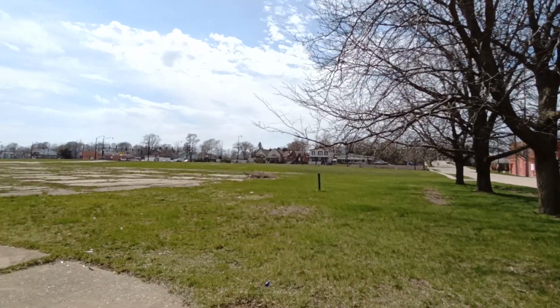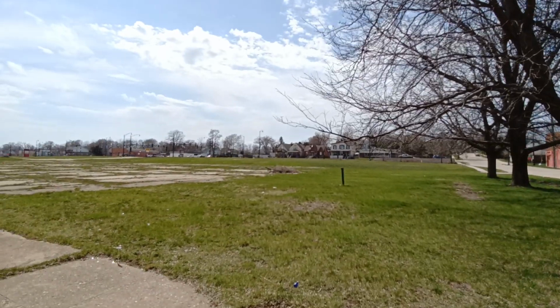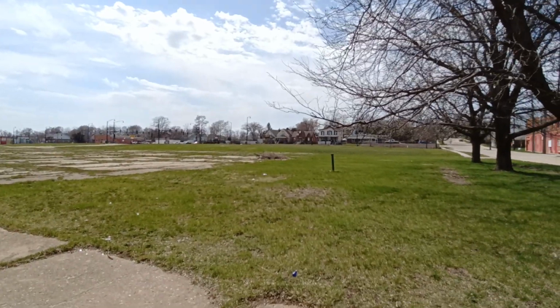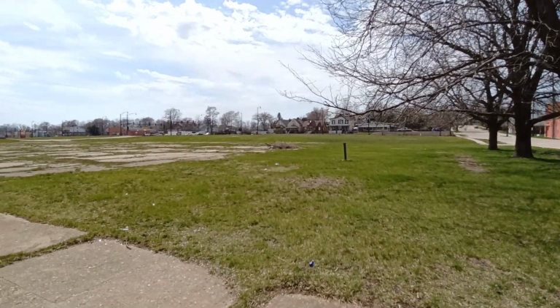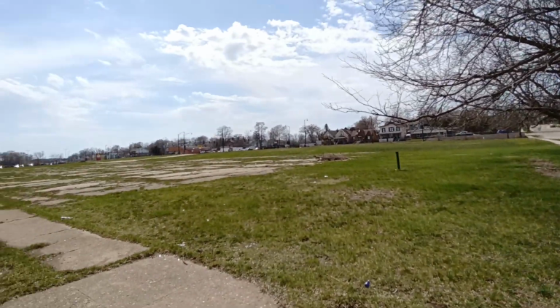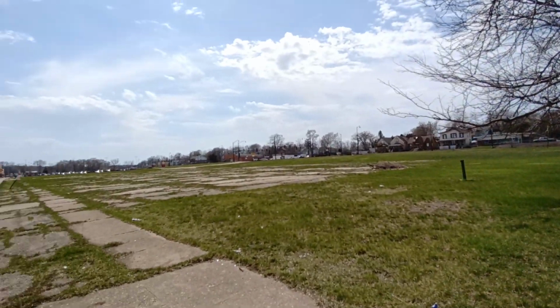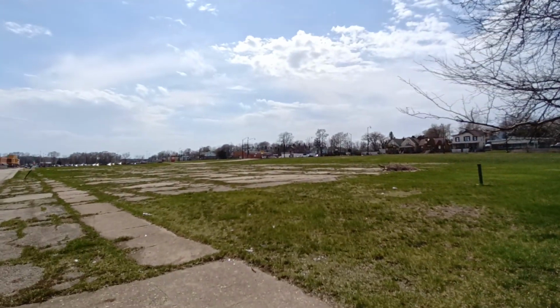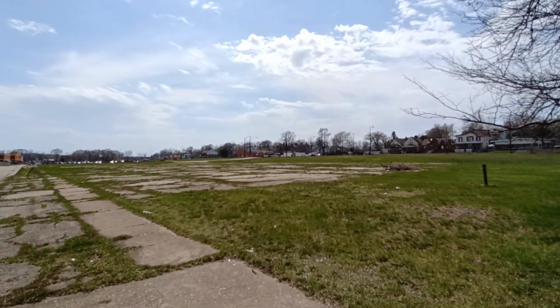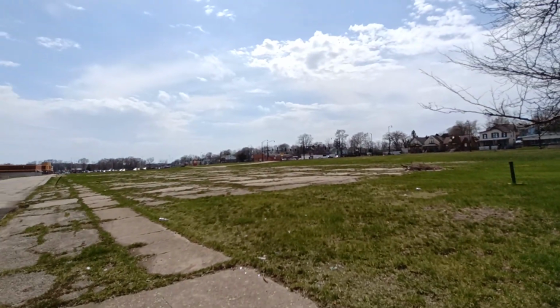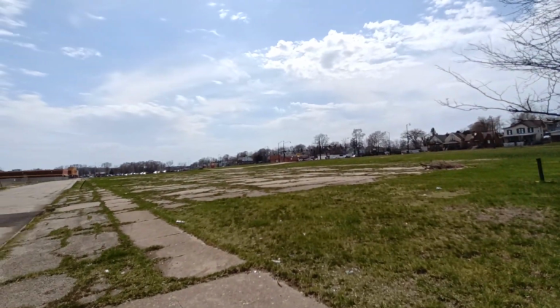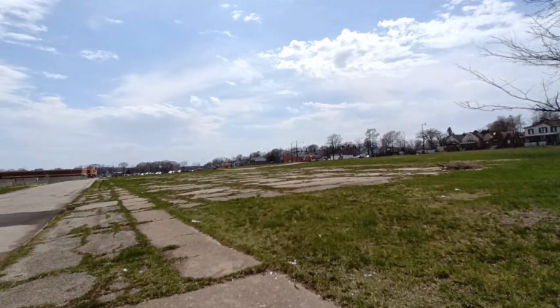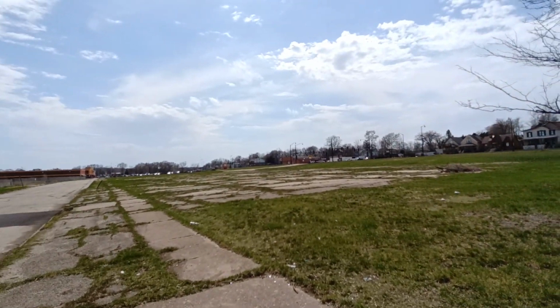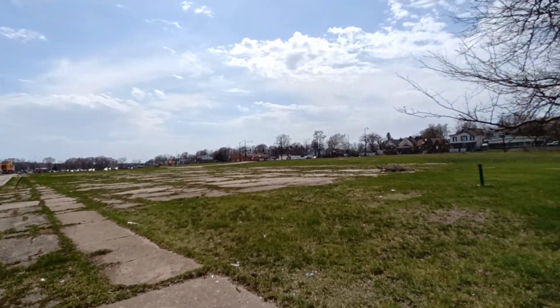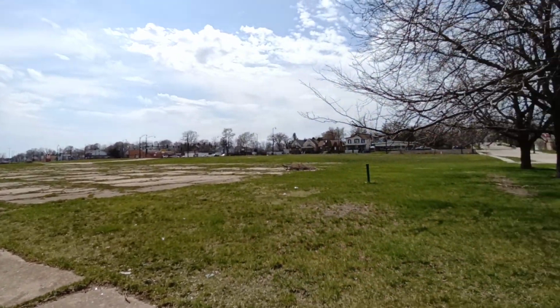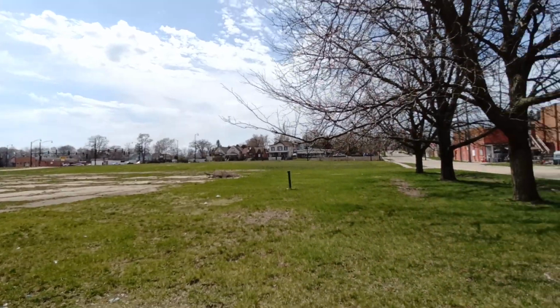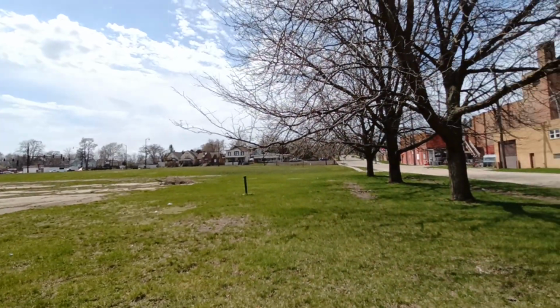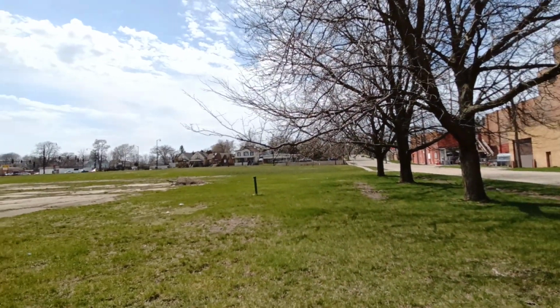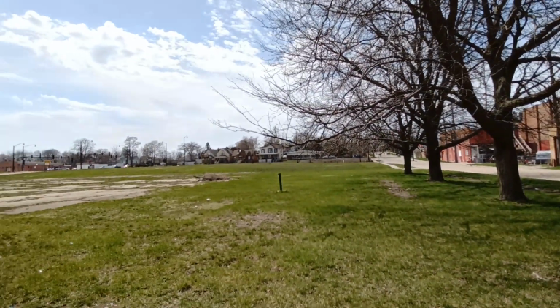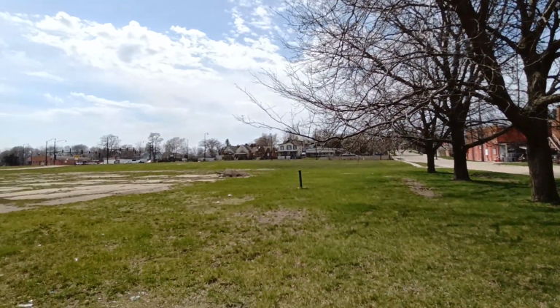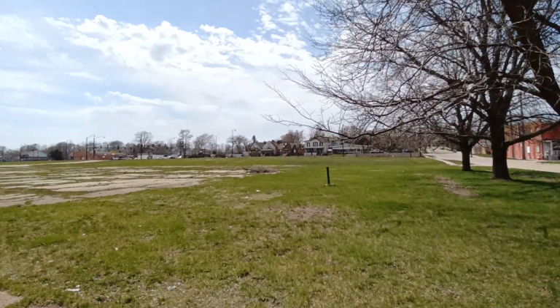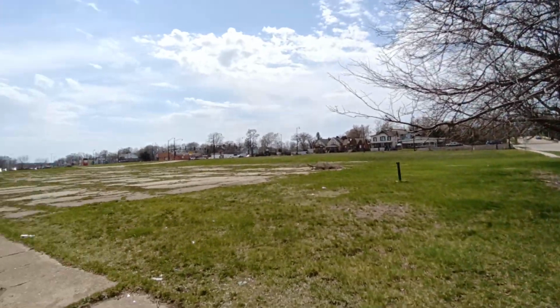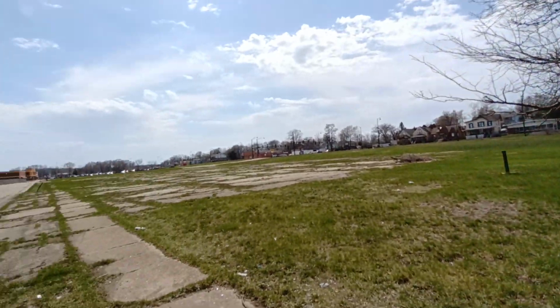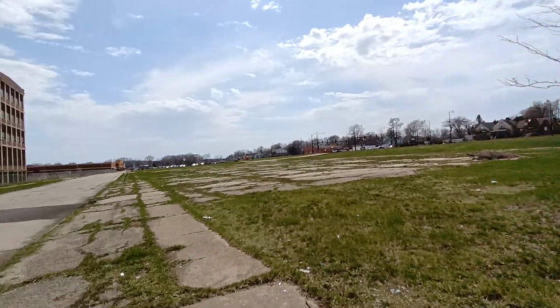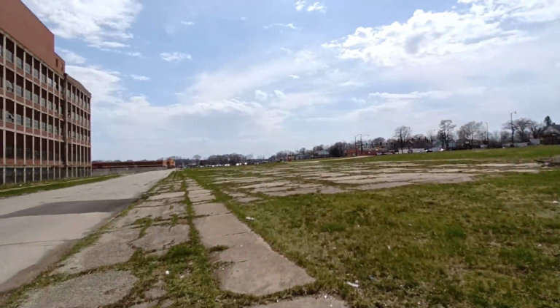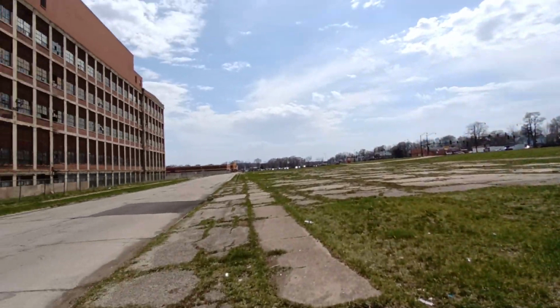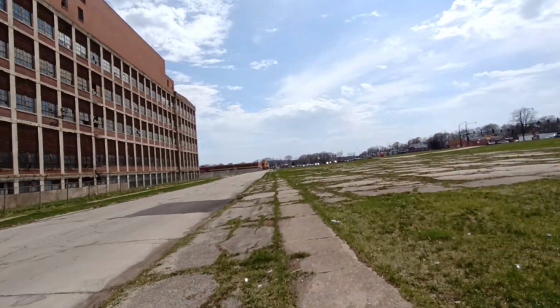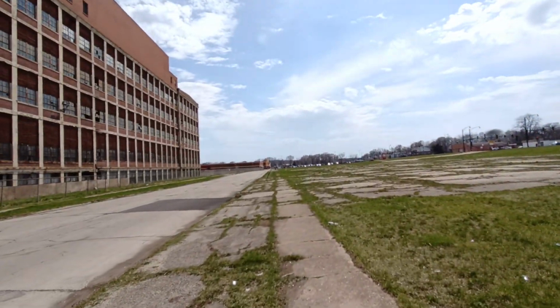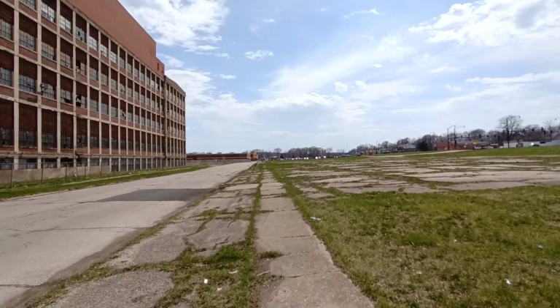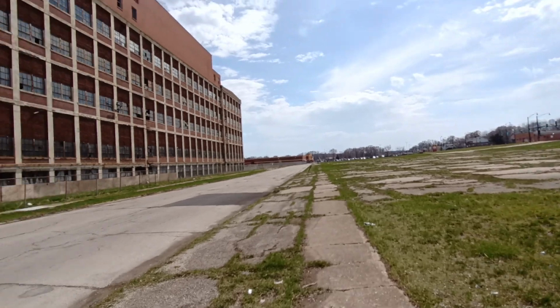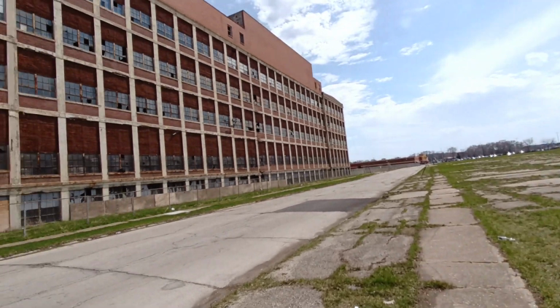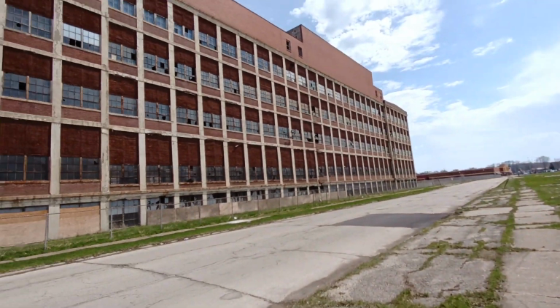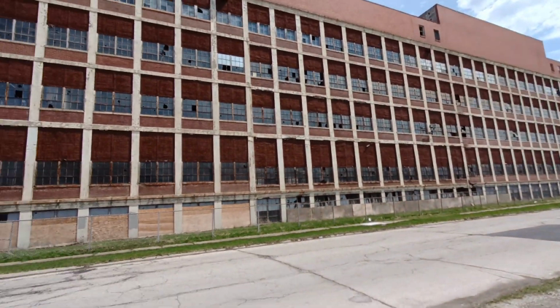They've got a big old vacant lot here, looks like probably the parking lot. You see a bunch of old houses over there. There's a Mexican grocery store over there. We'll keep going over there.